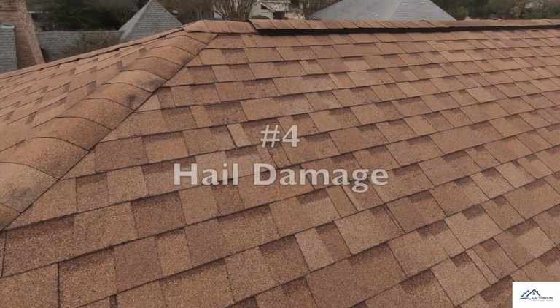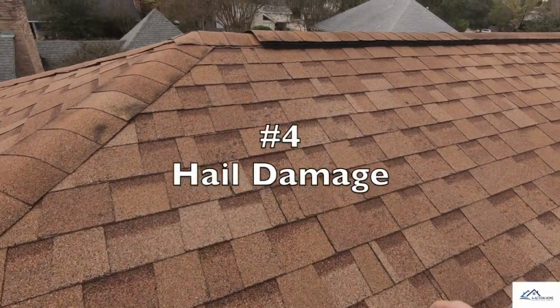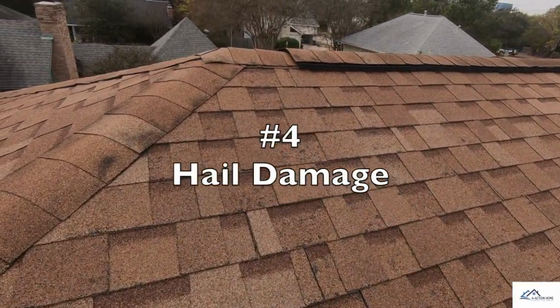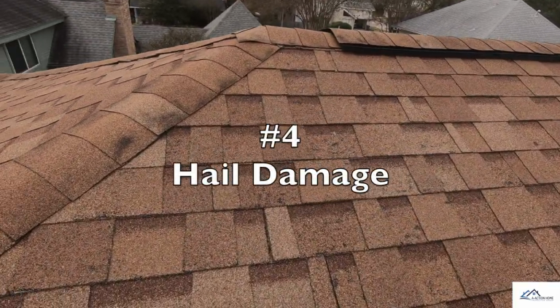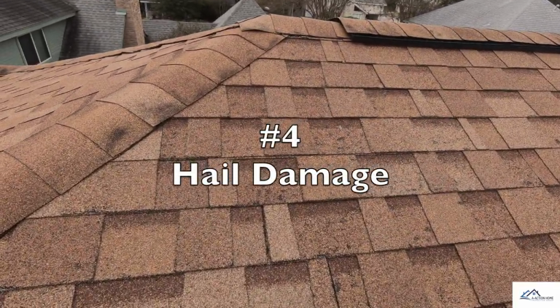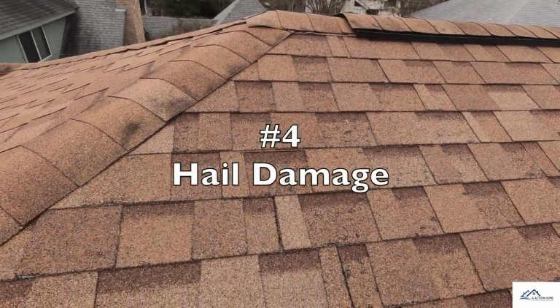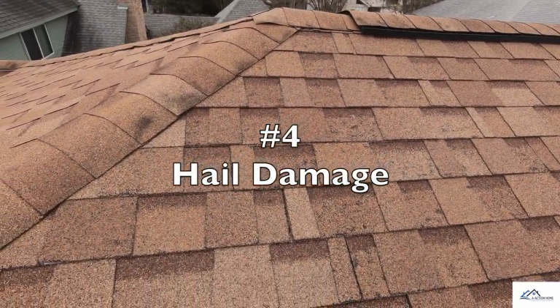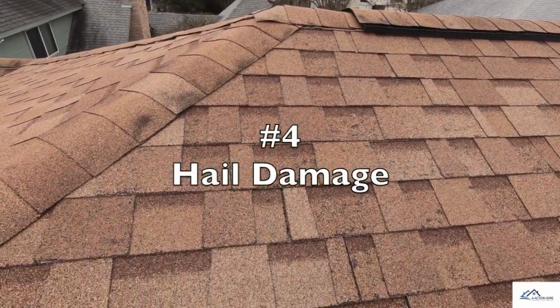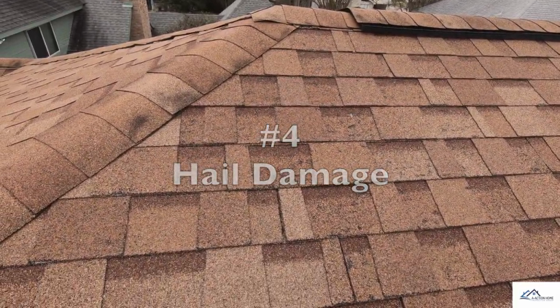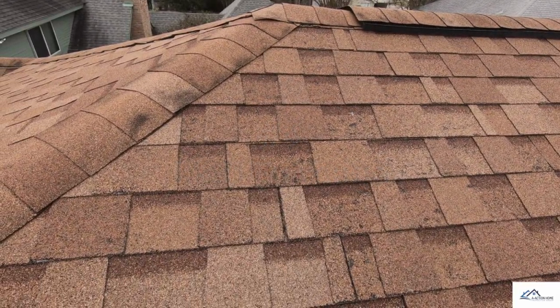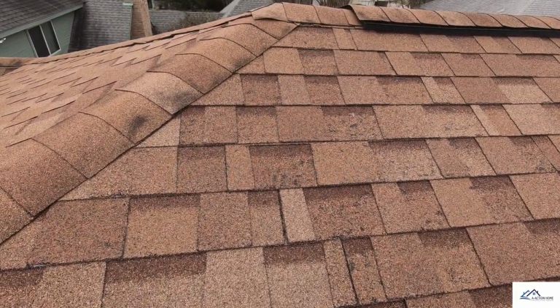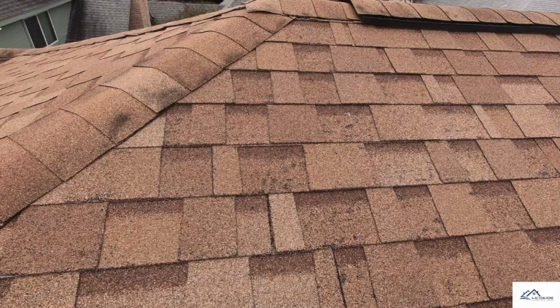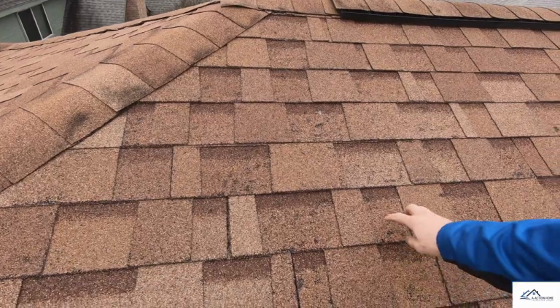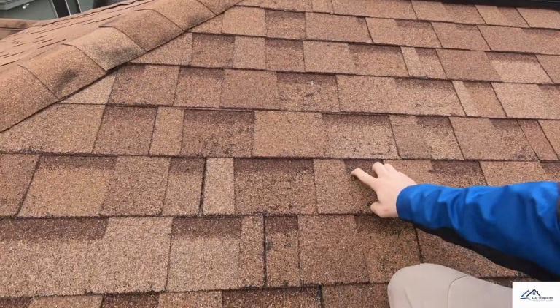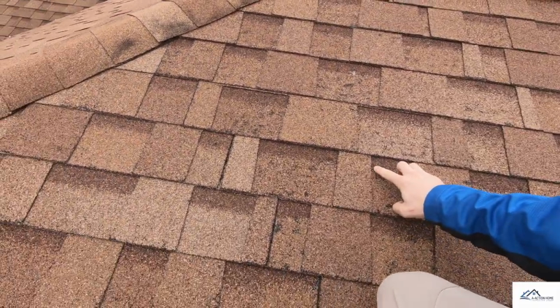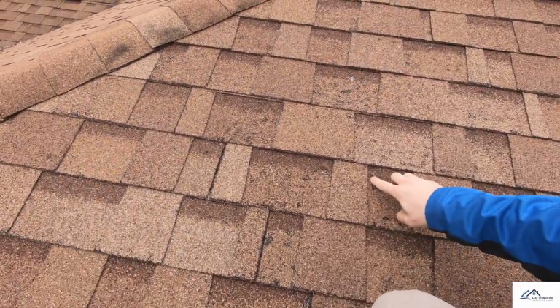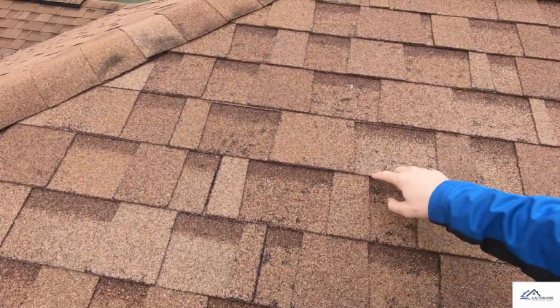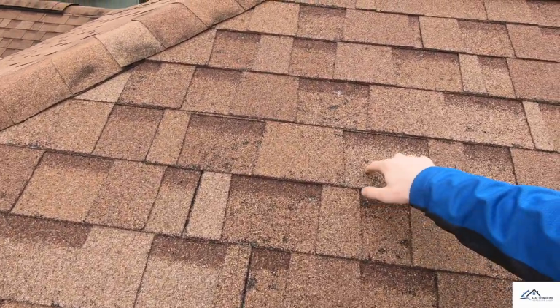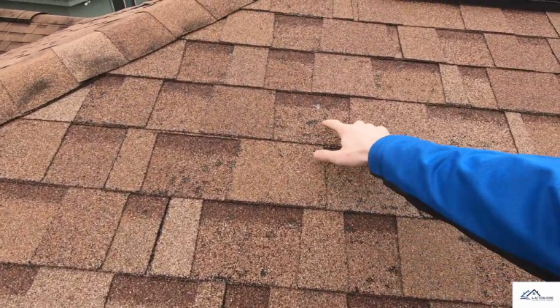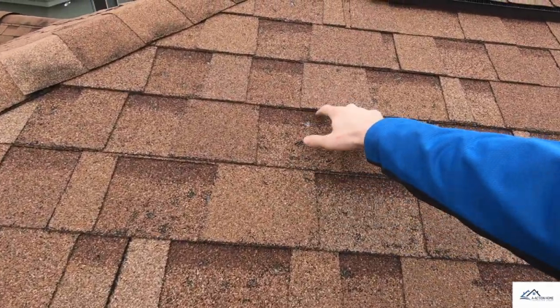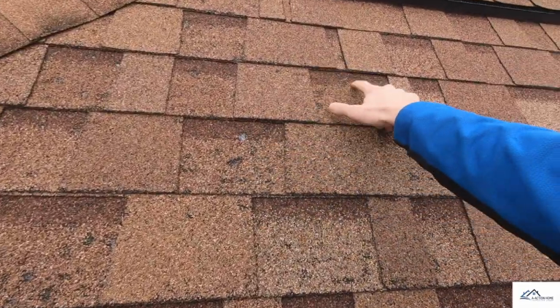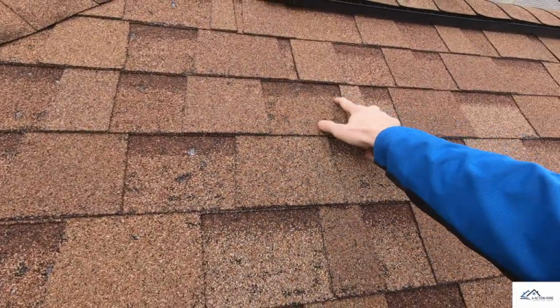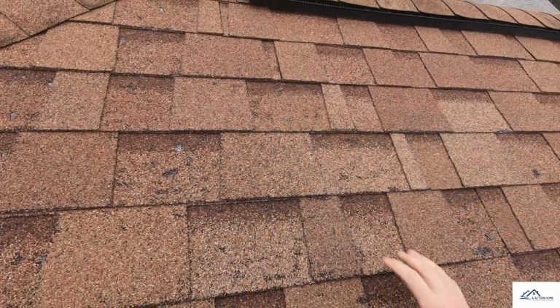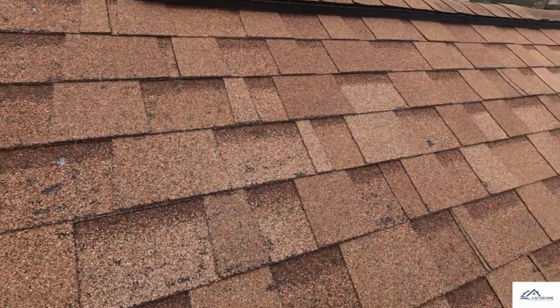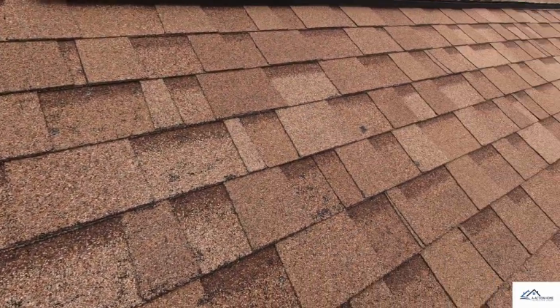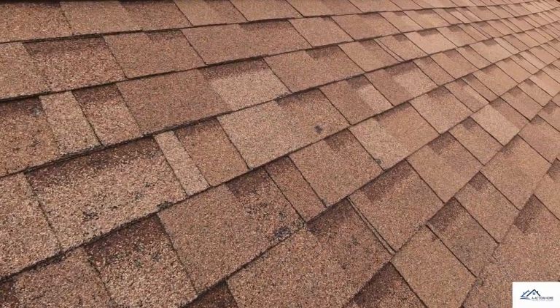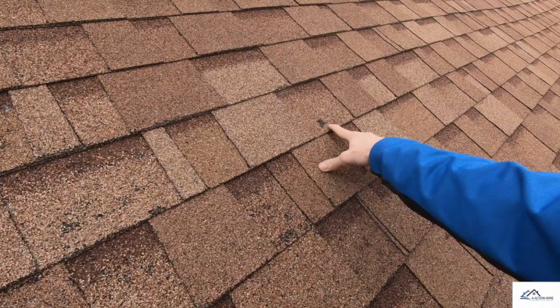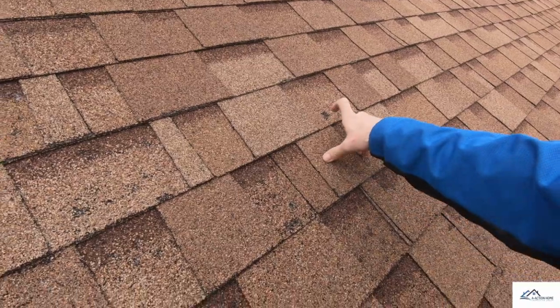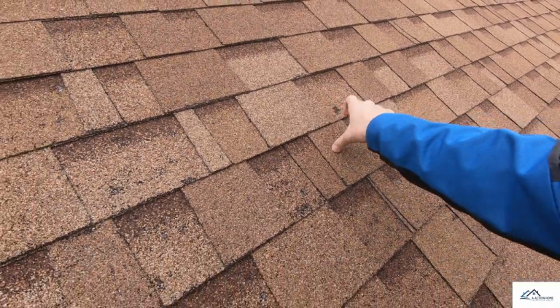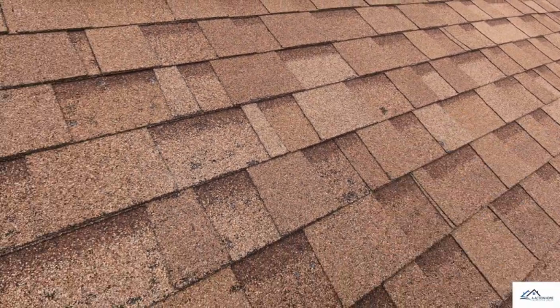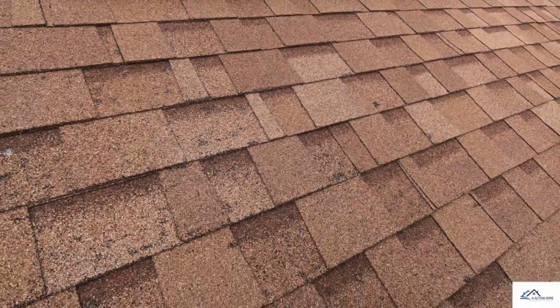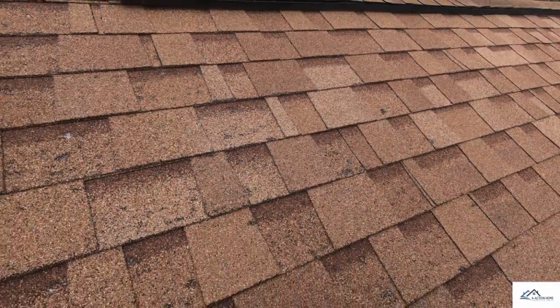Problem number four is kind of a smaller situation. There is some hail damage across the roof — not too significant, but enough to let the client know.